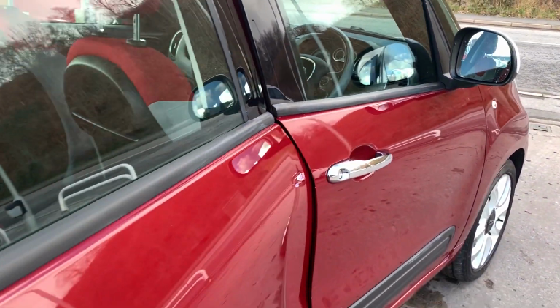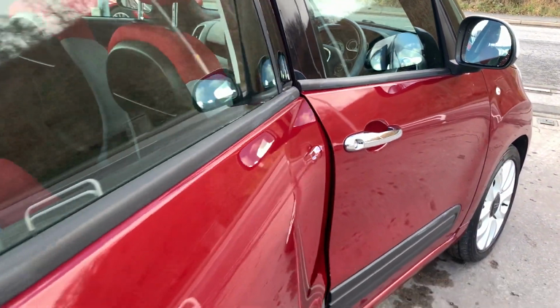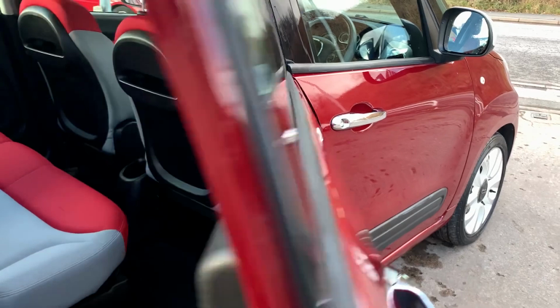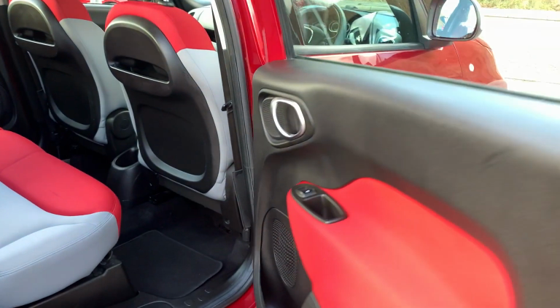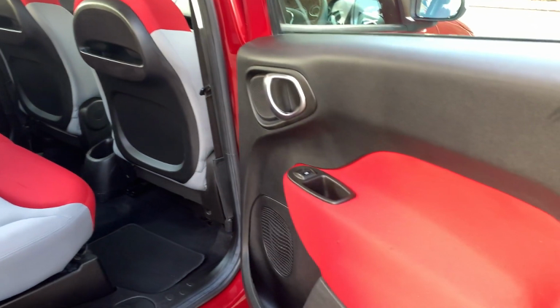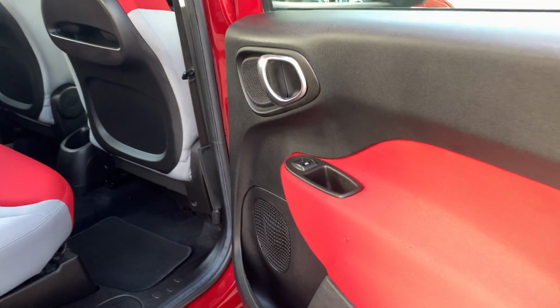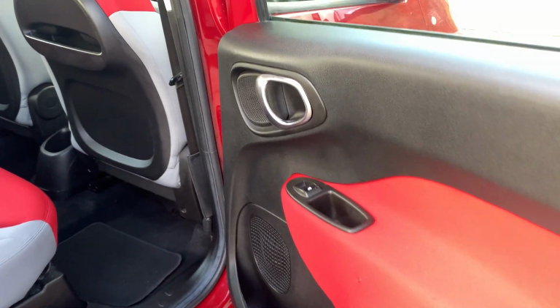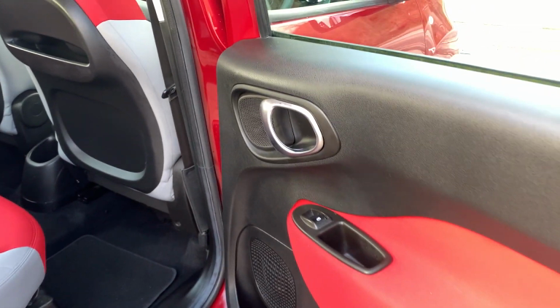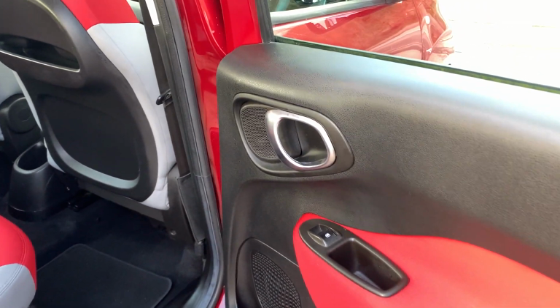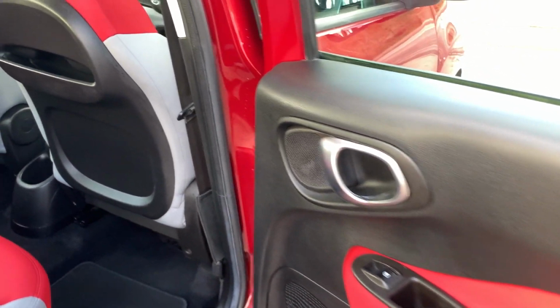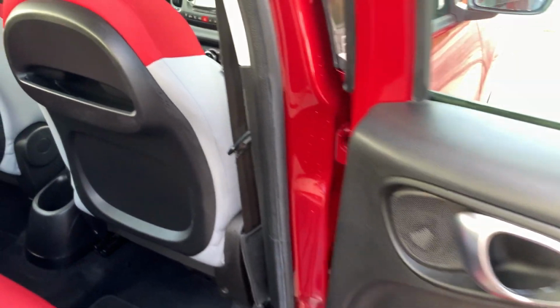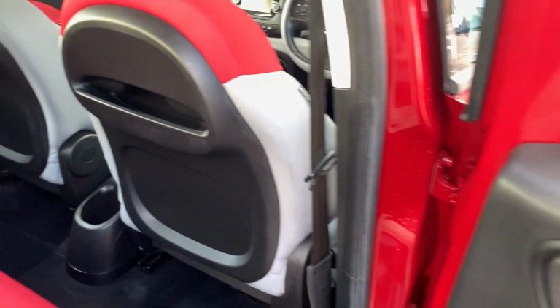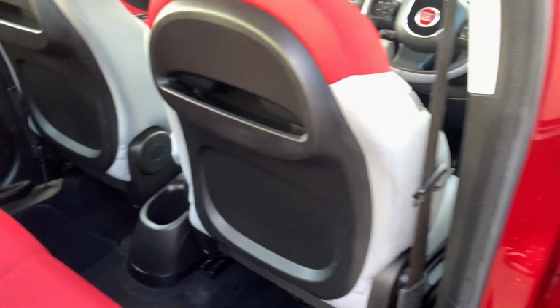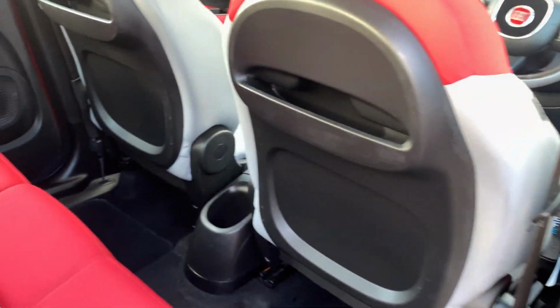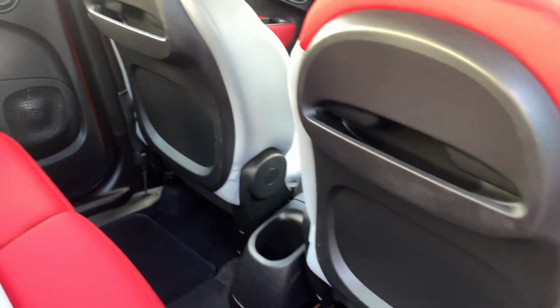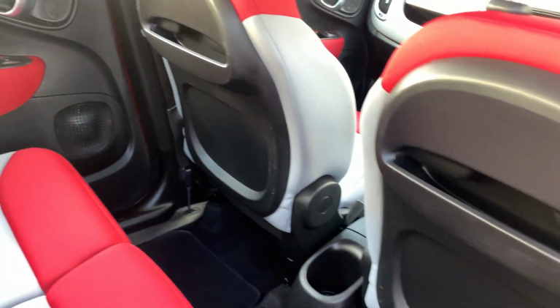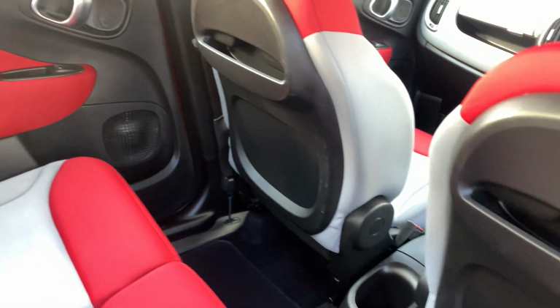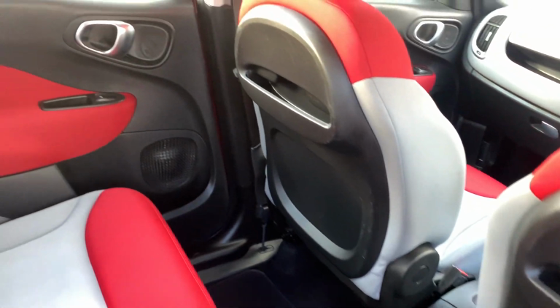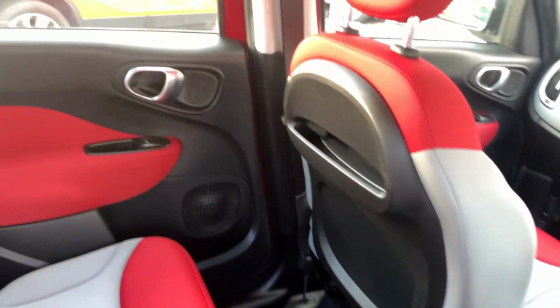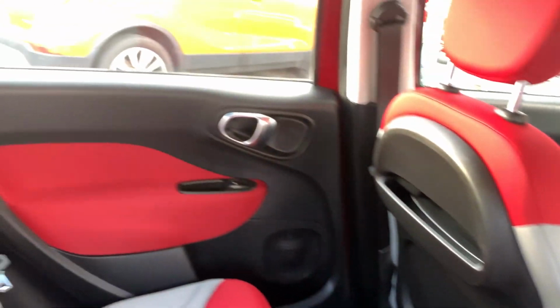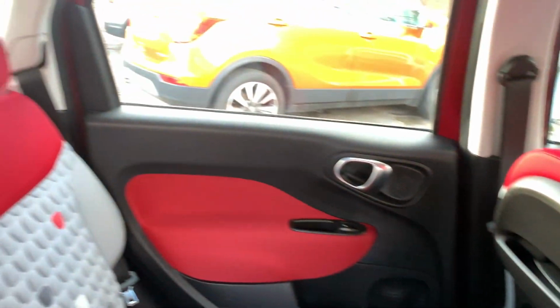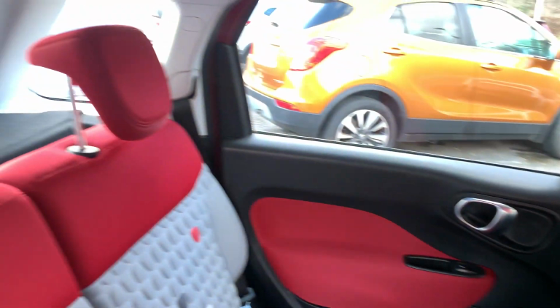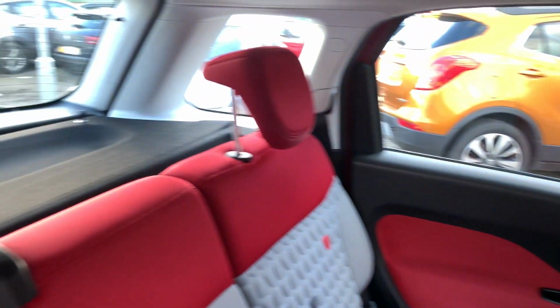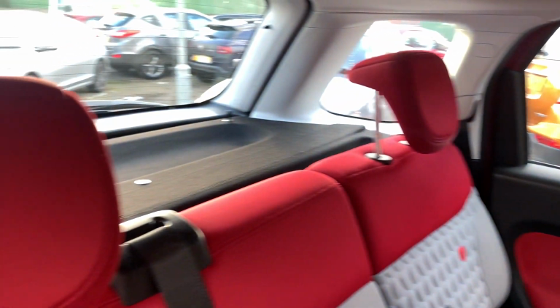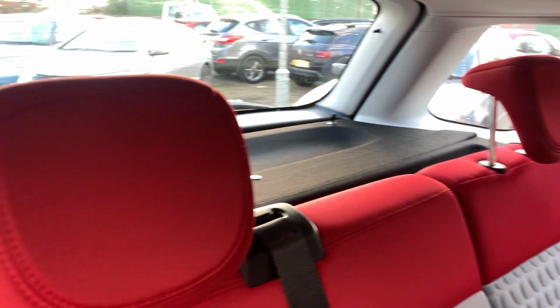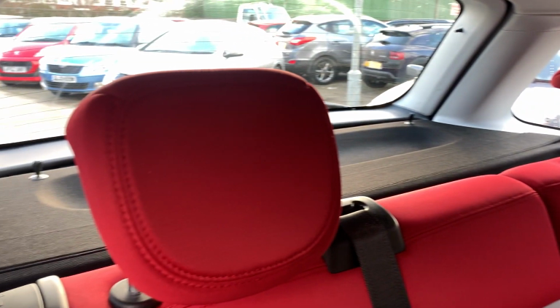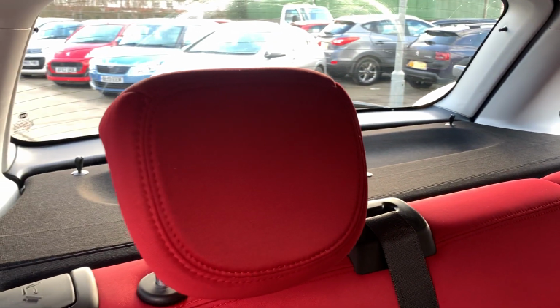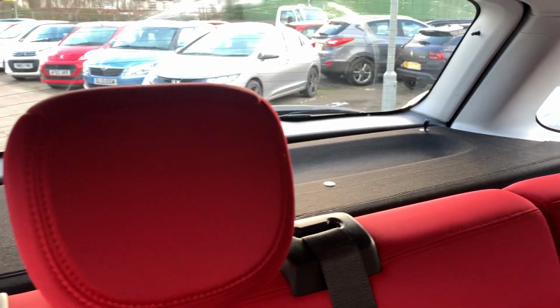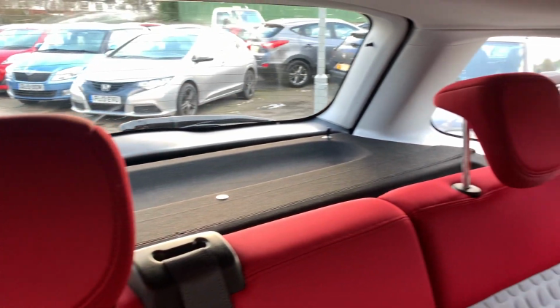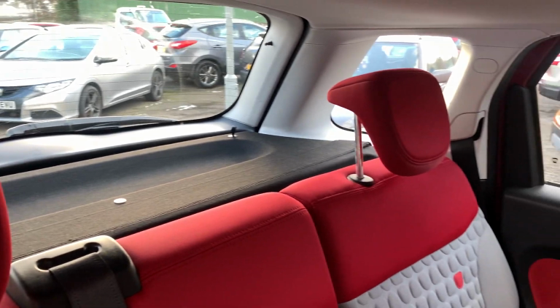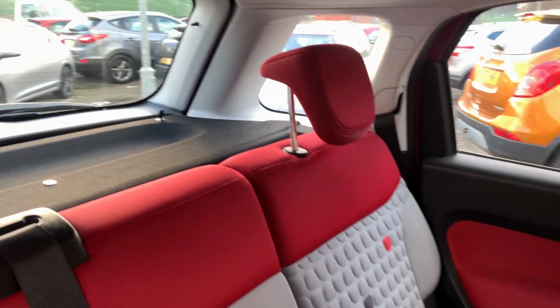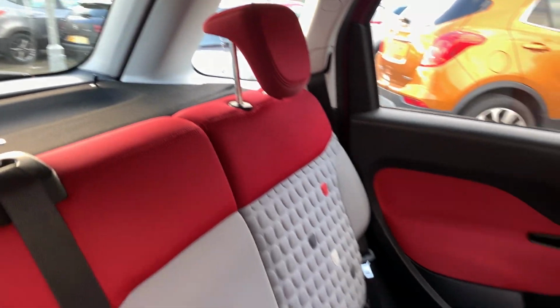On the rear of the car, electric windows in the rear and three seats.